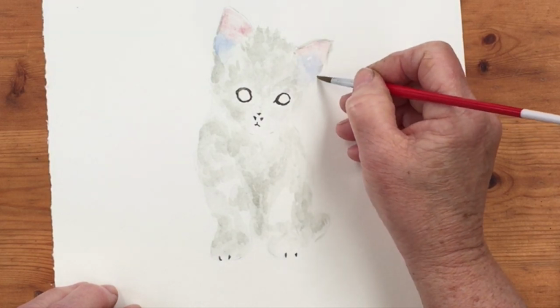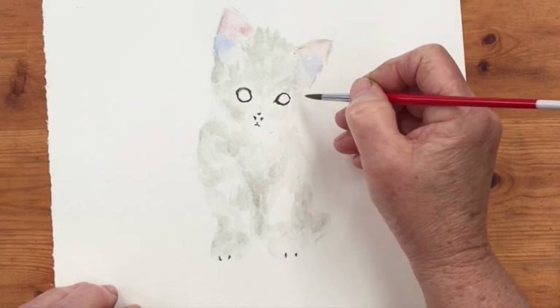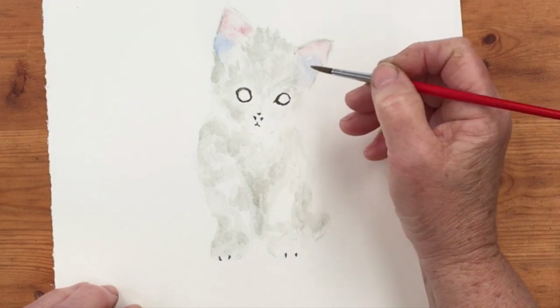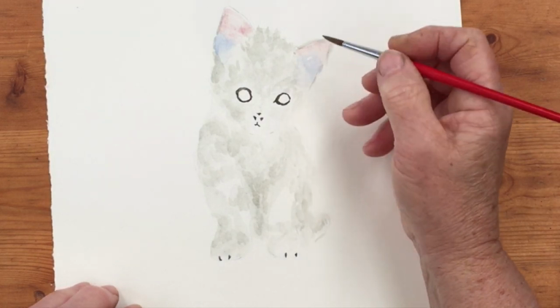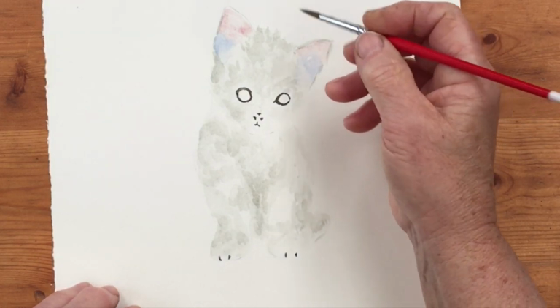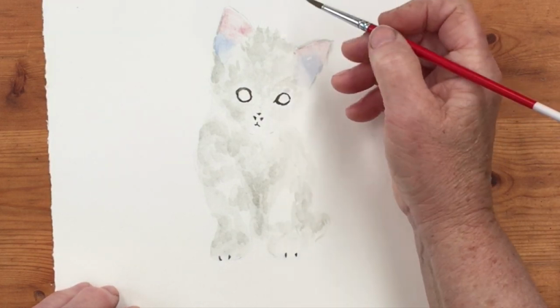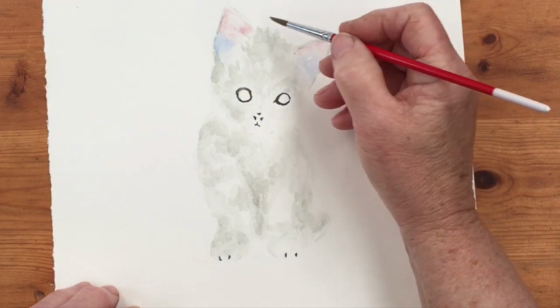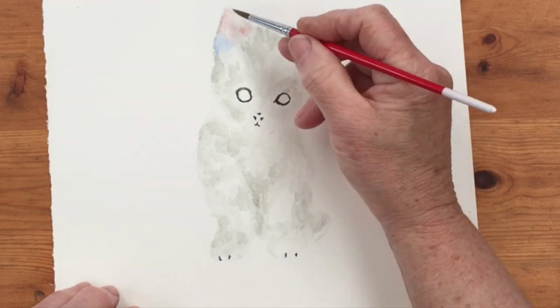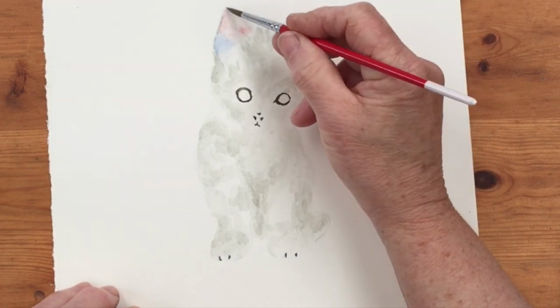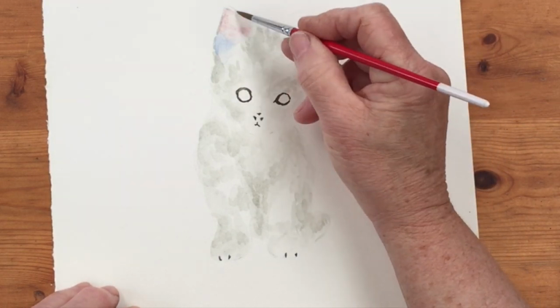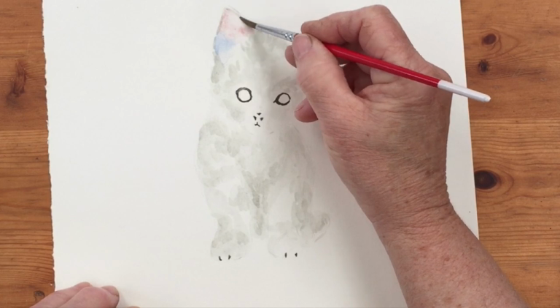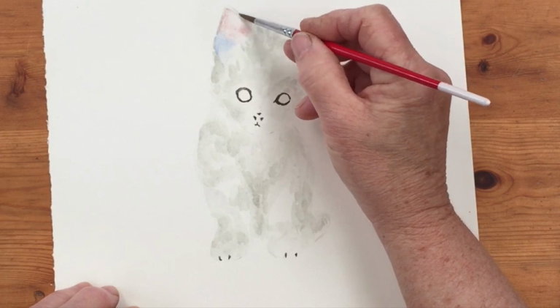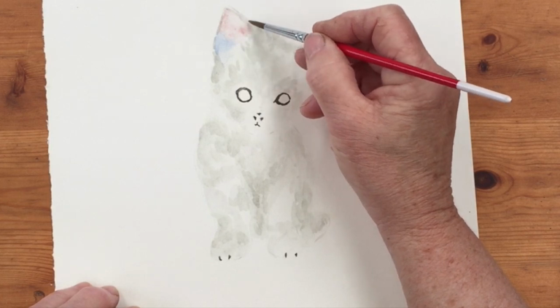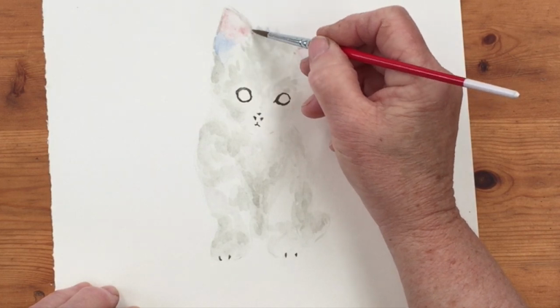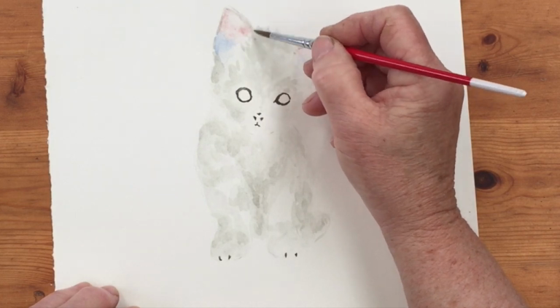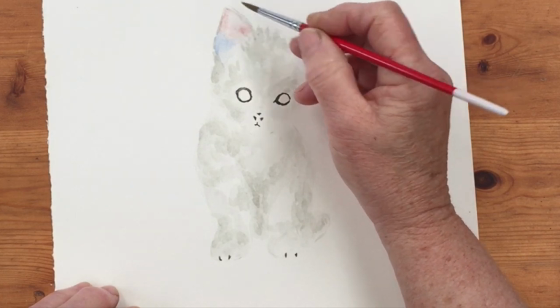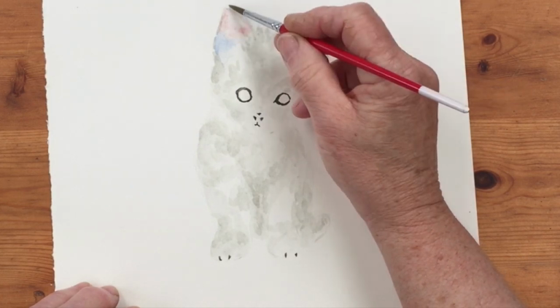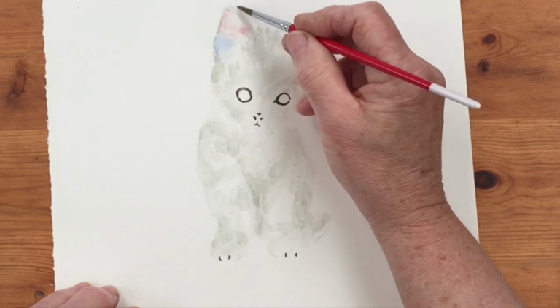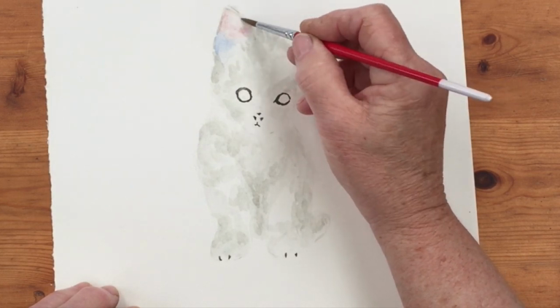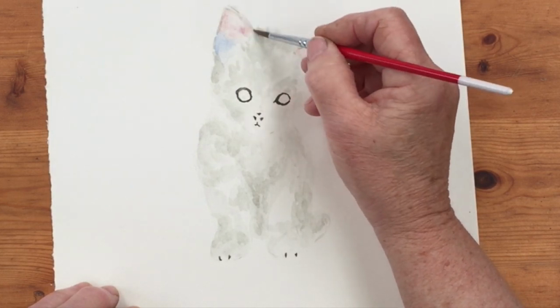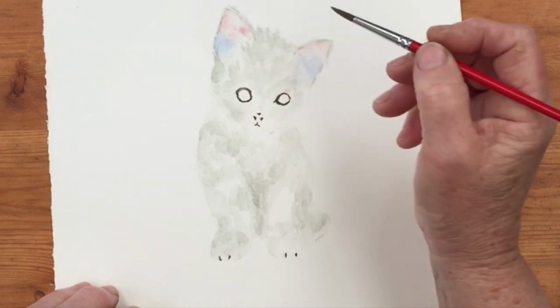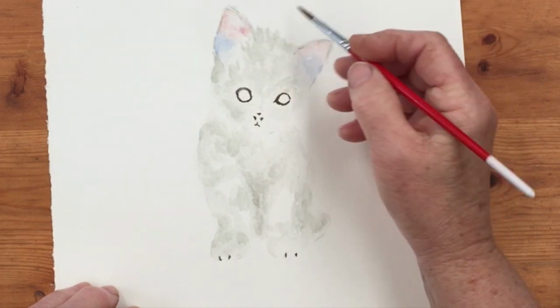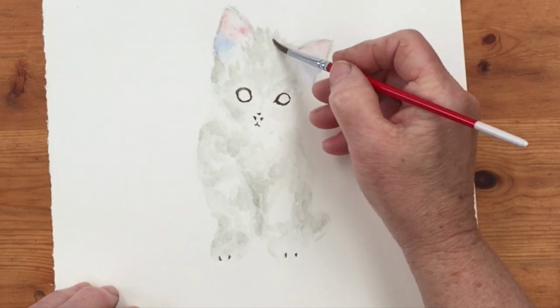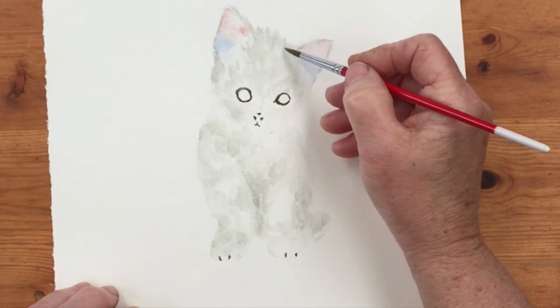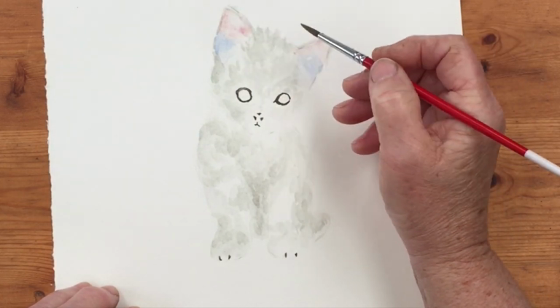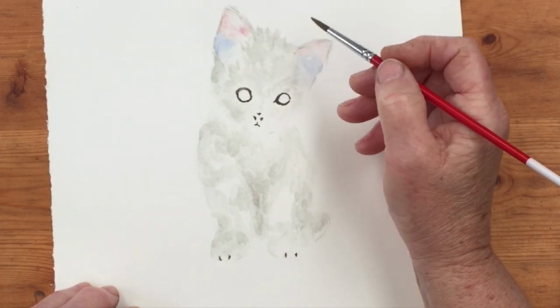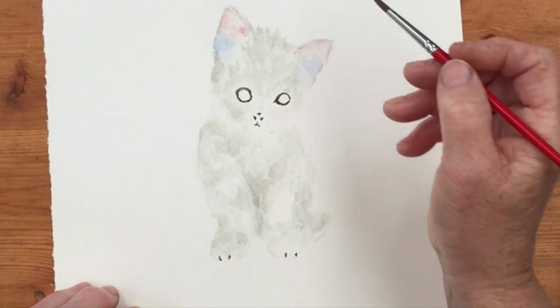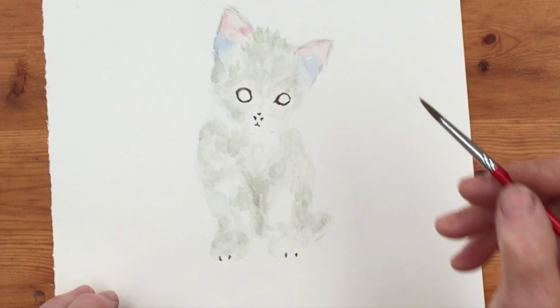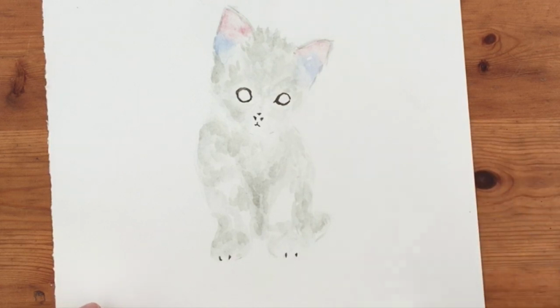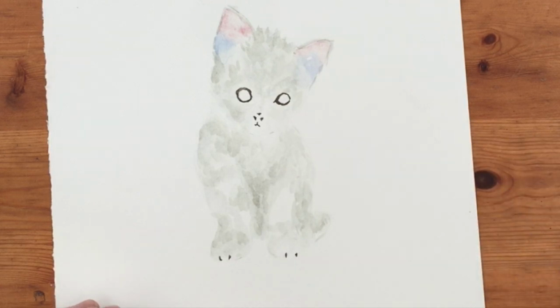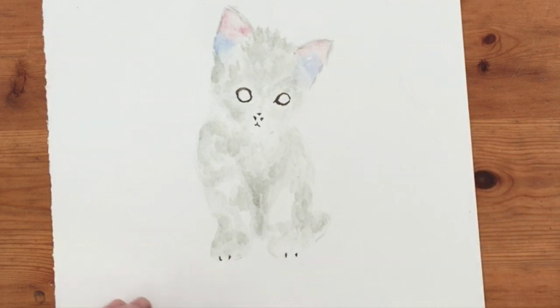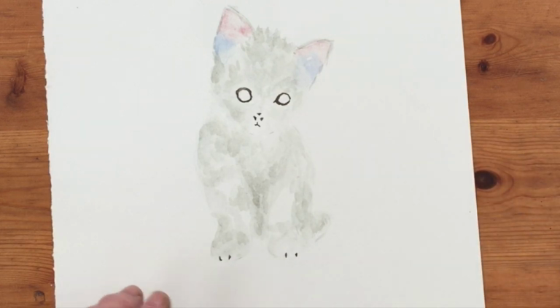My cat Oriel is sitting over there watching the birds out of the window — we don't let him out because of the birds. Oriel, don't get jealous because I'm painting a kitten!